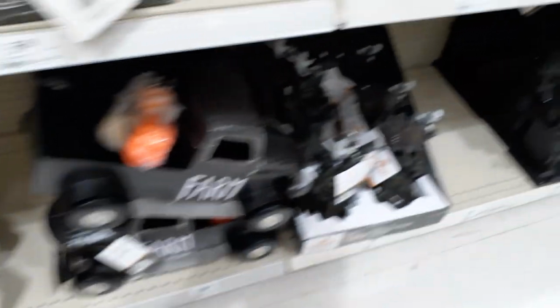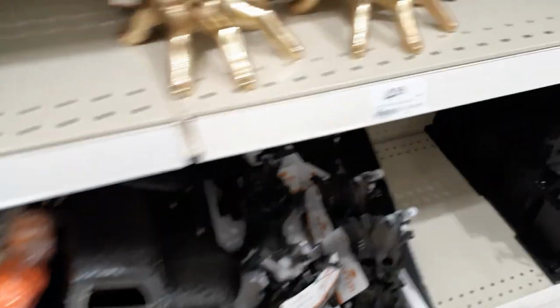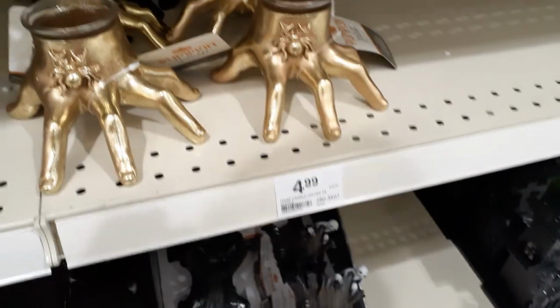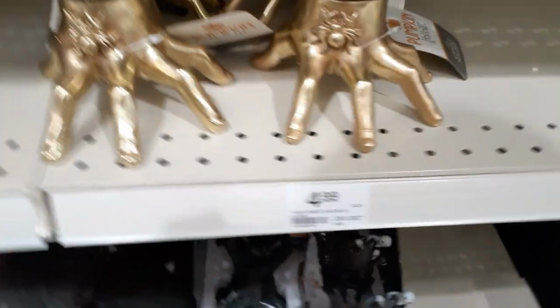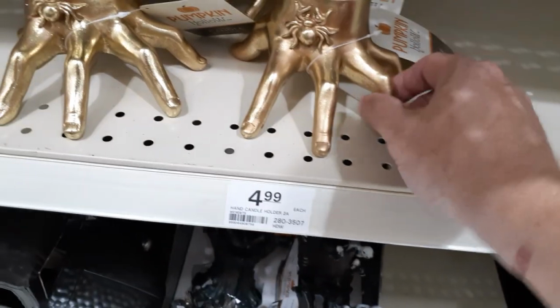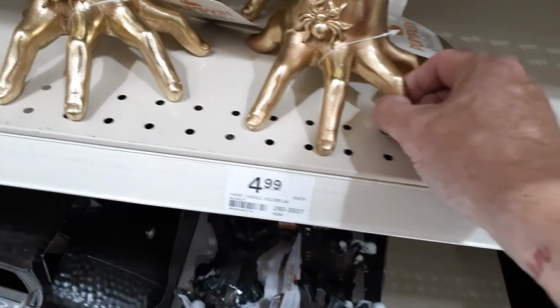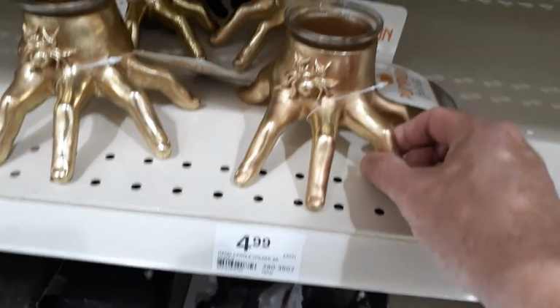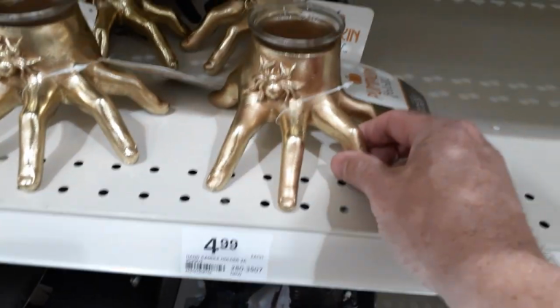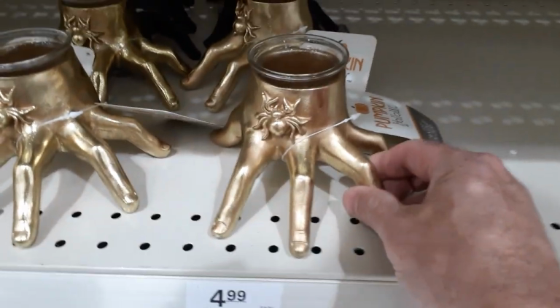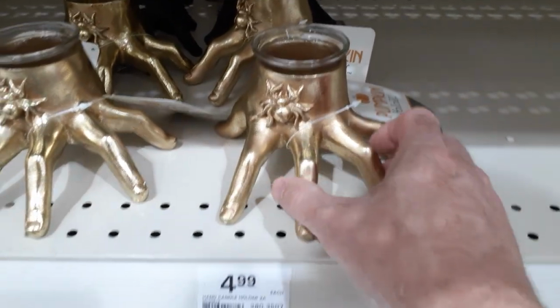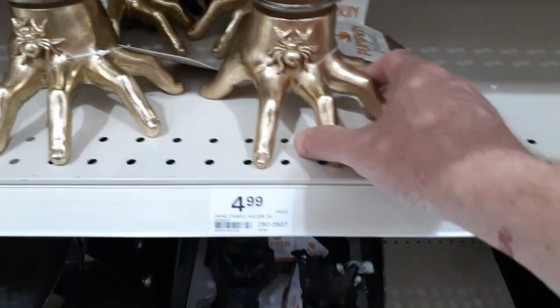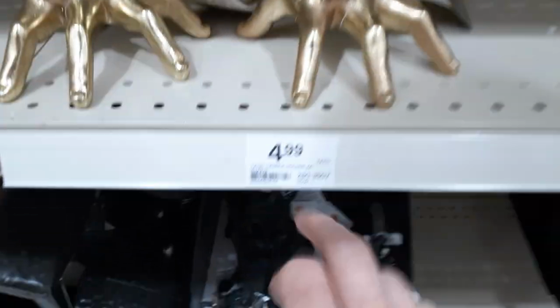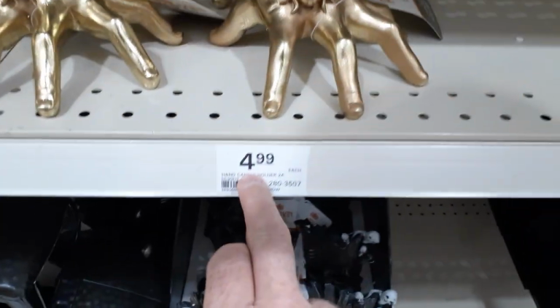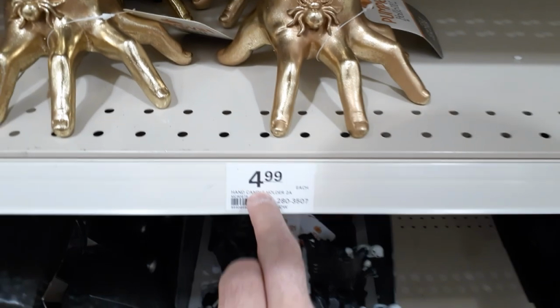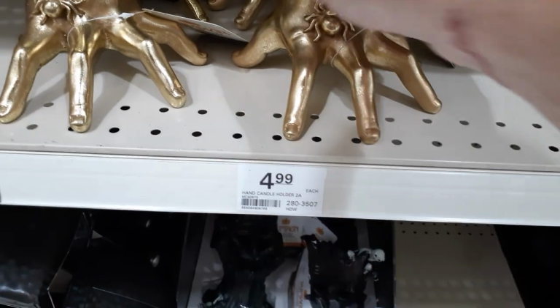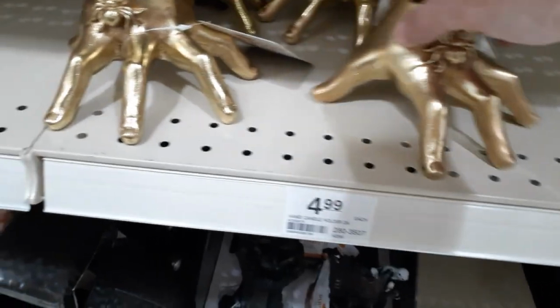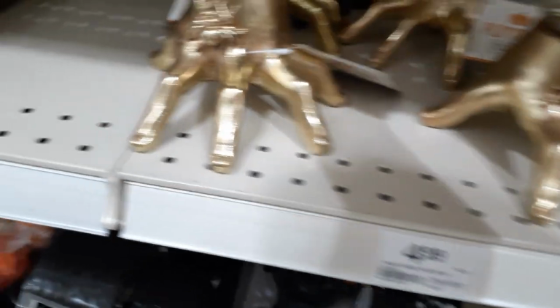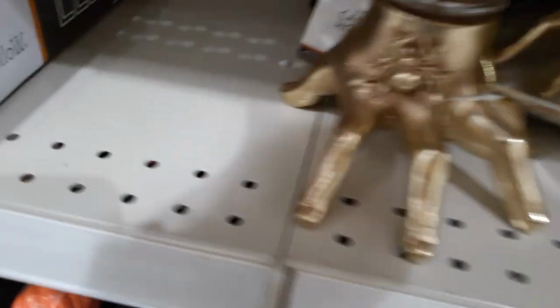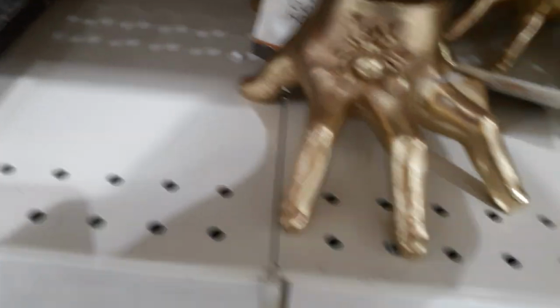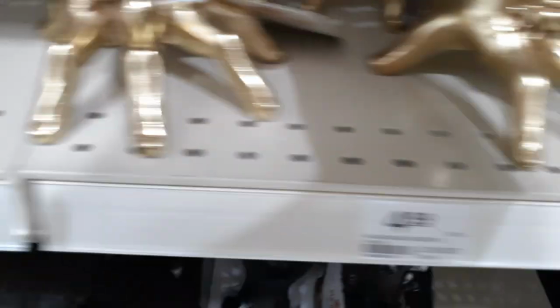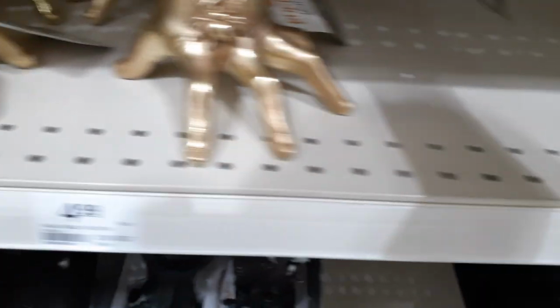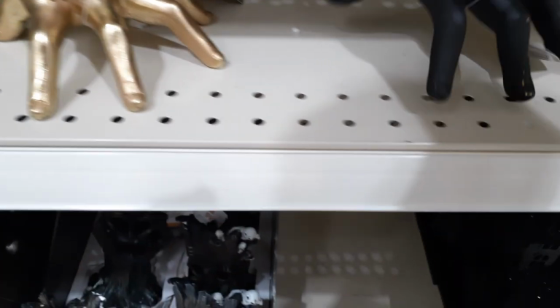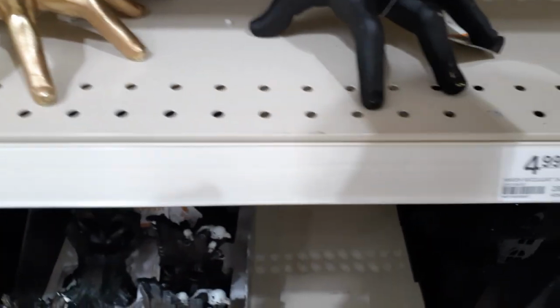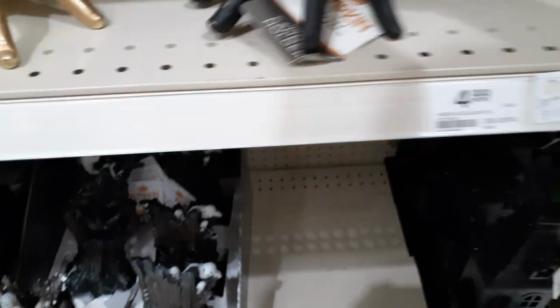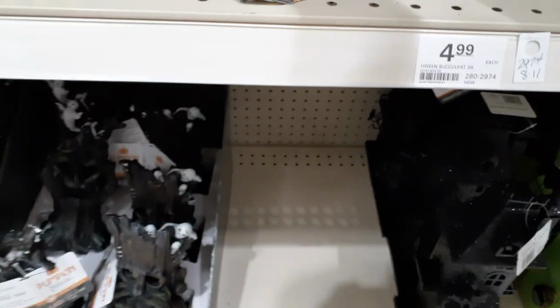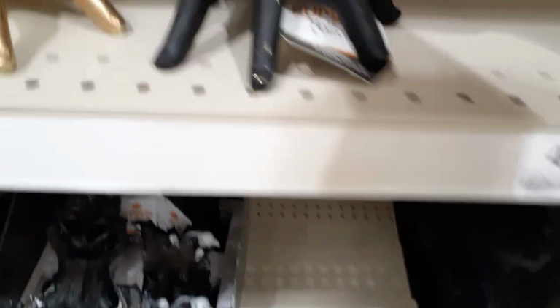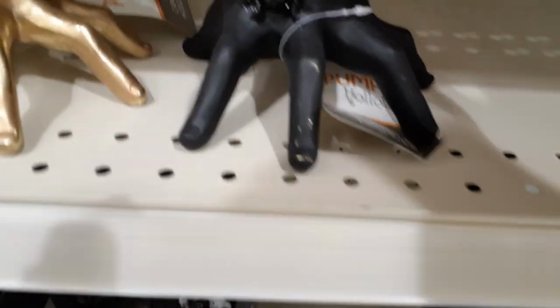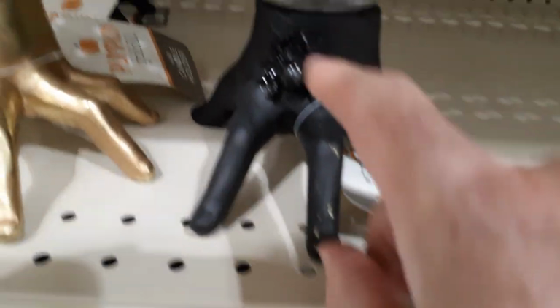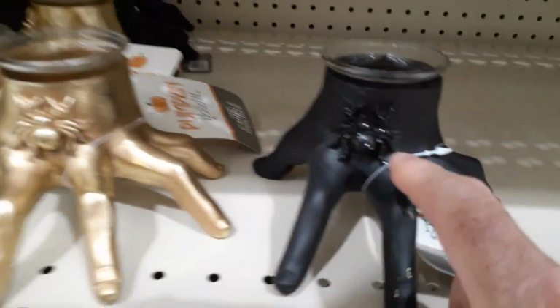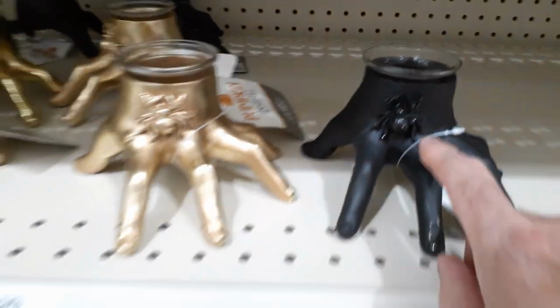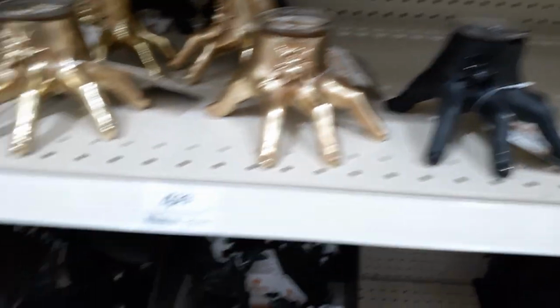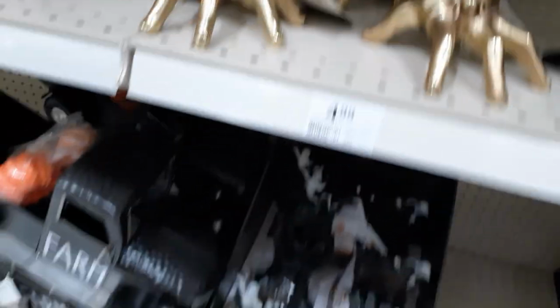They got little hand tea lights — we saw a bigger version at Old Time Pottery. They're $5. You can put a little tea light in, and they have a black version with a little glittery spider on there. So you can go black or gold or repaint them.